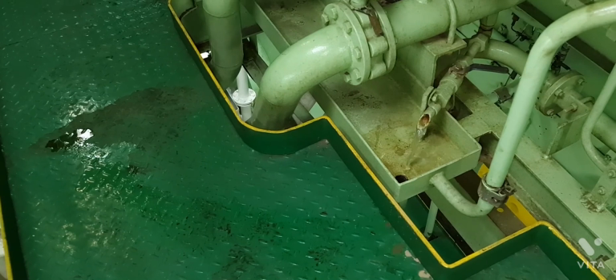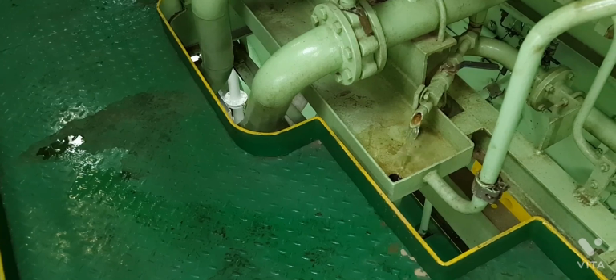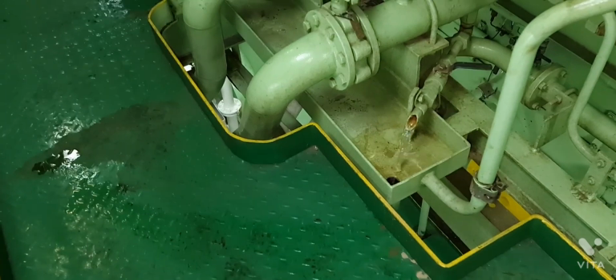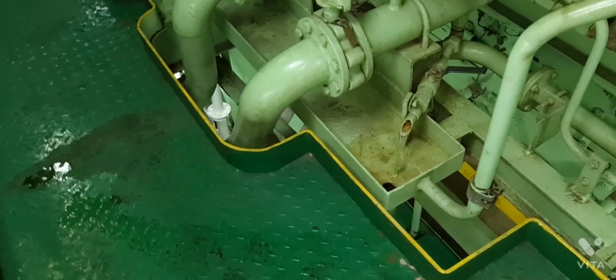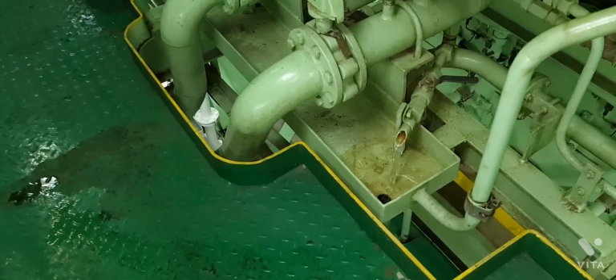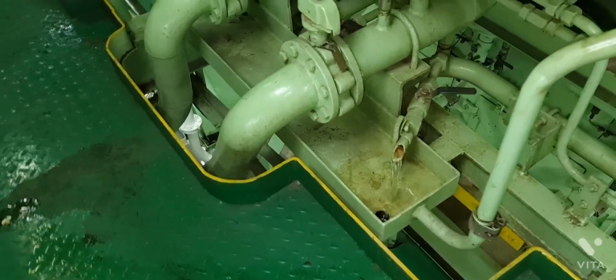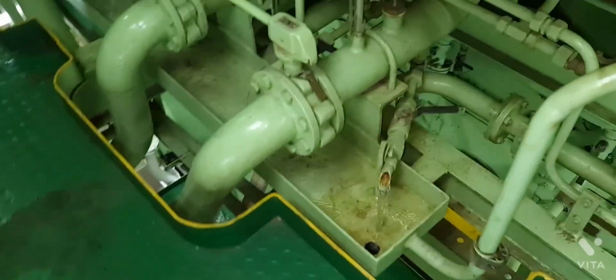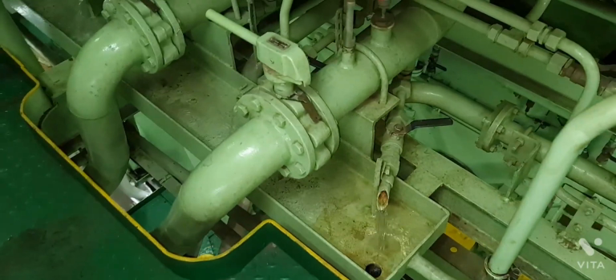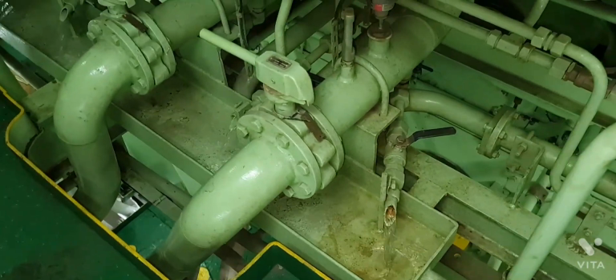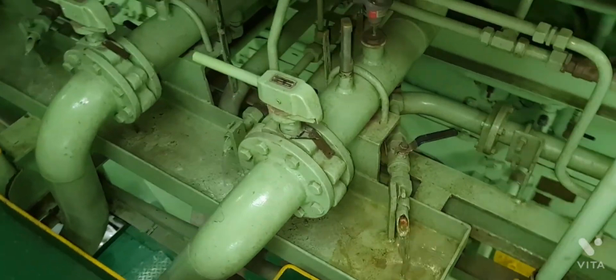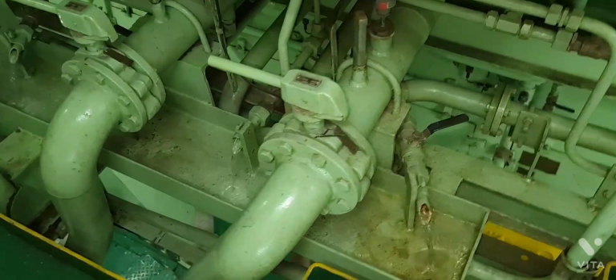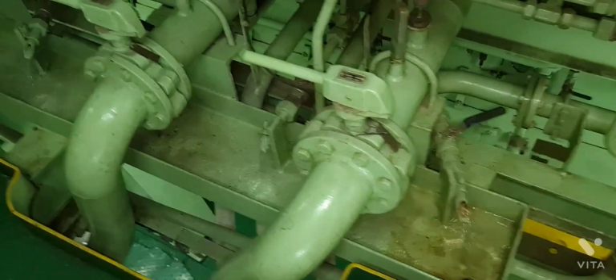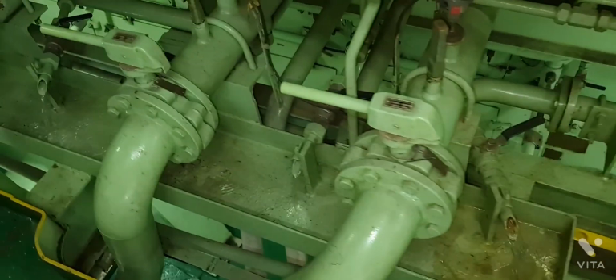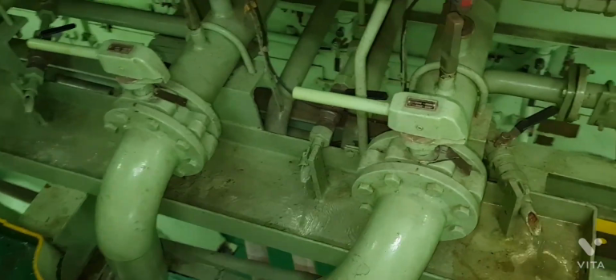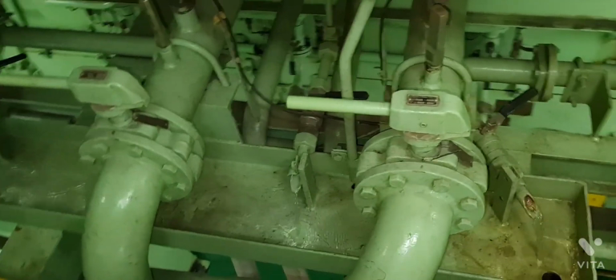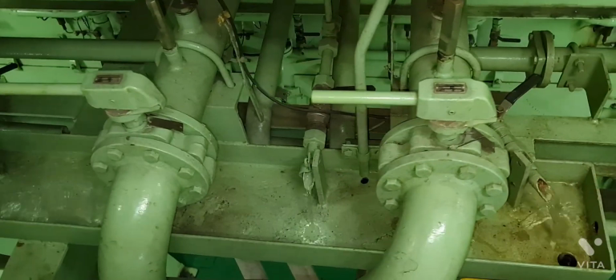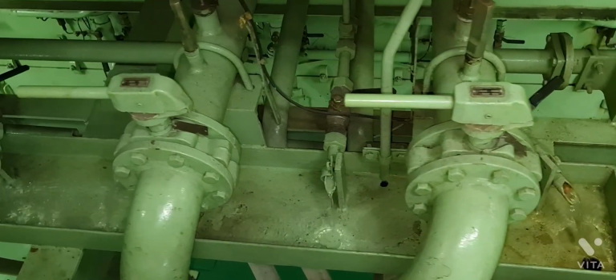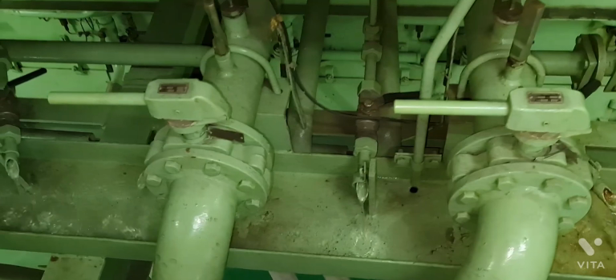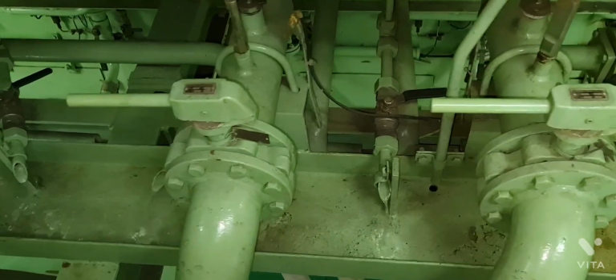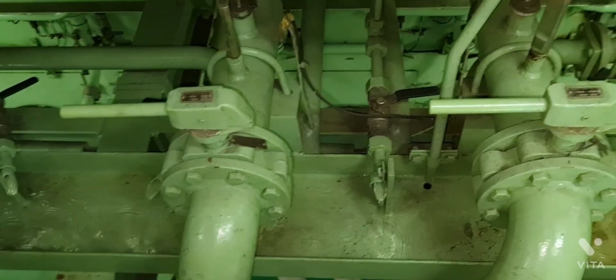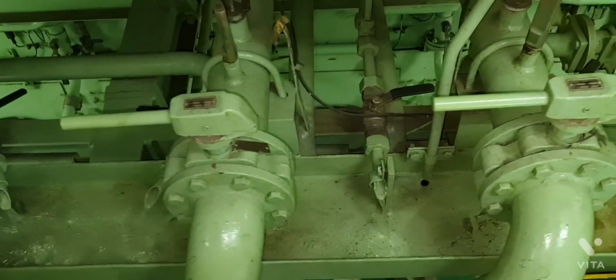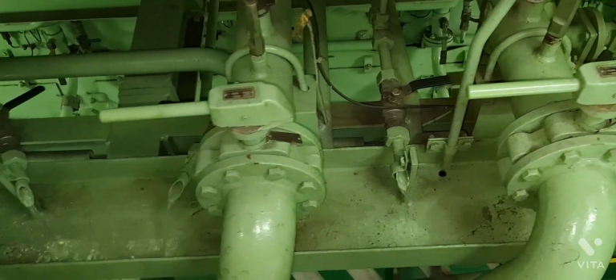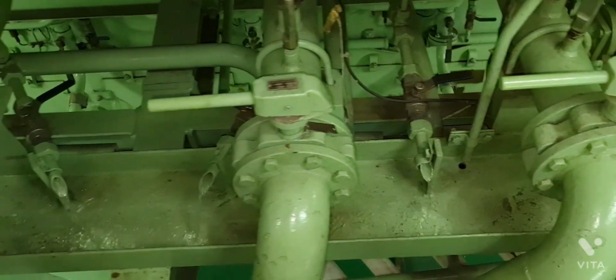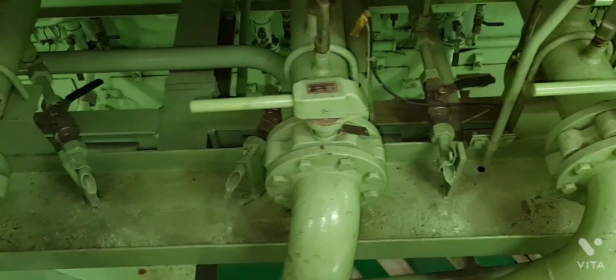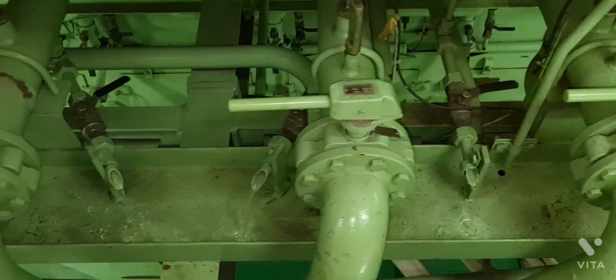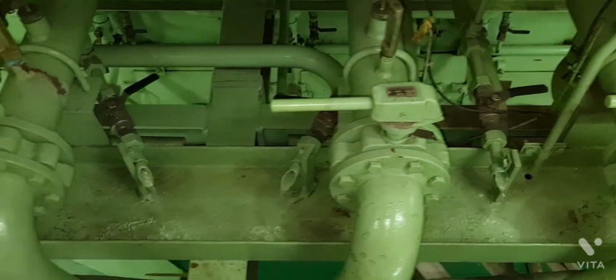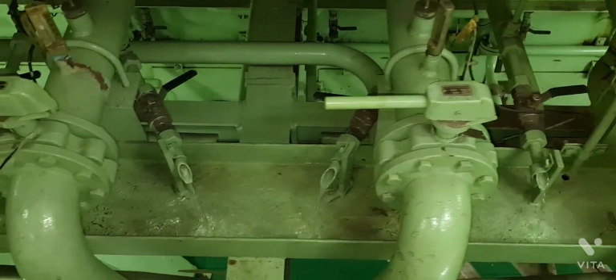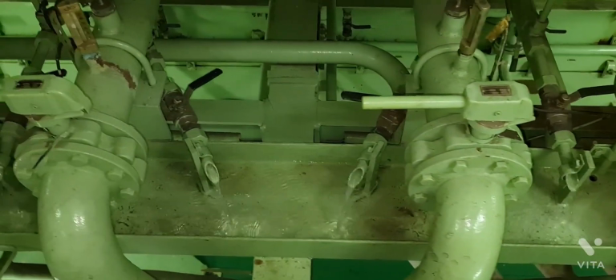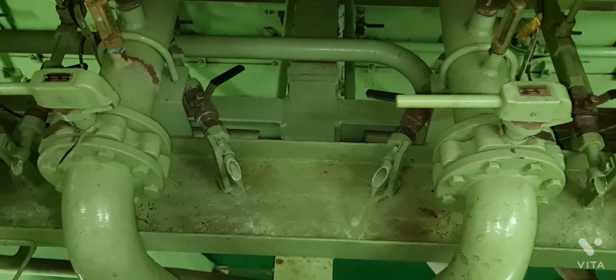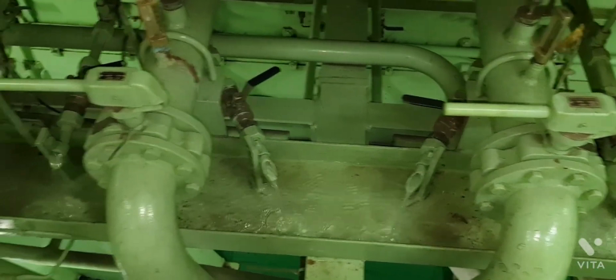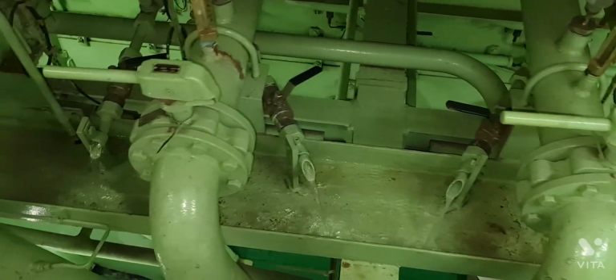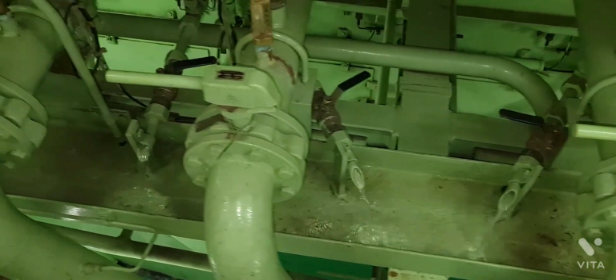Good day guys. Today we are removing the main engine air cooler assembly number one and number two for chemical cleaning and hydro test.